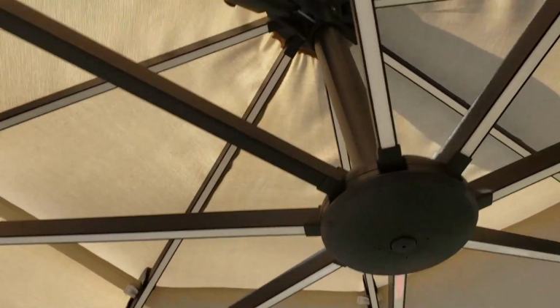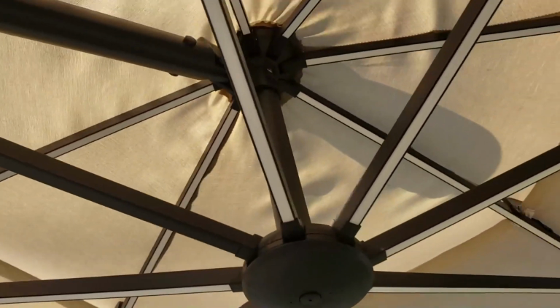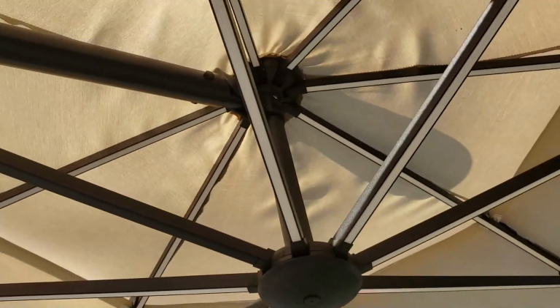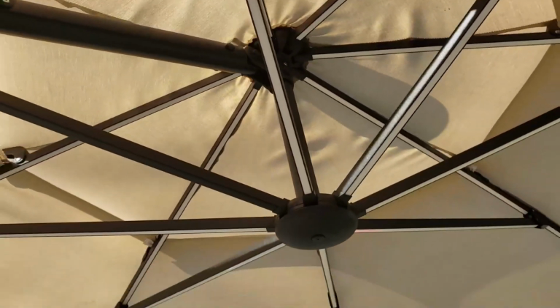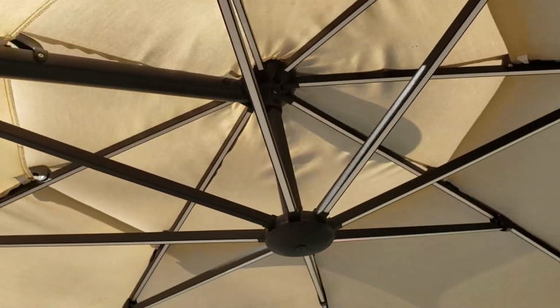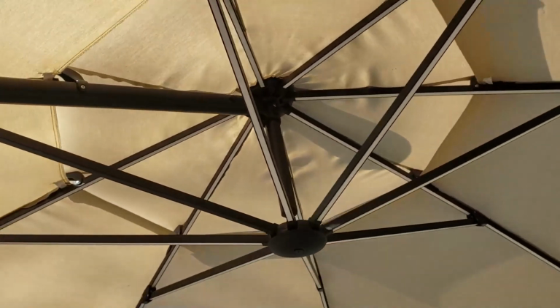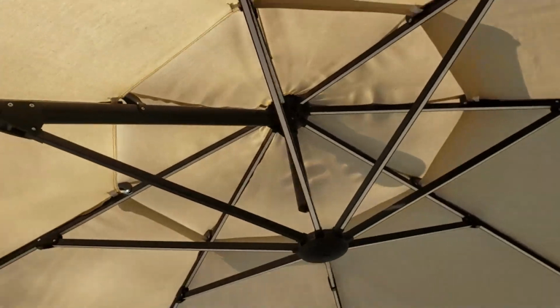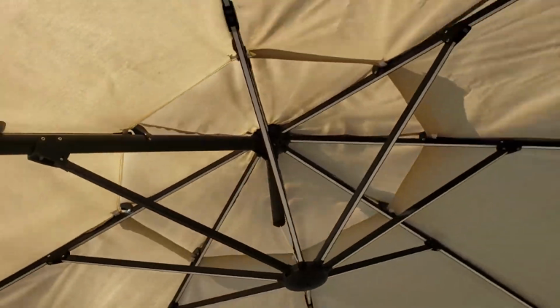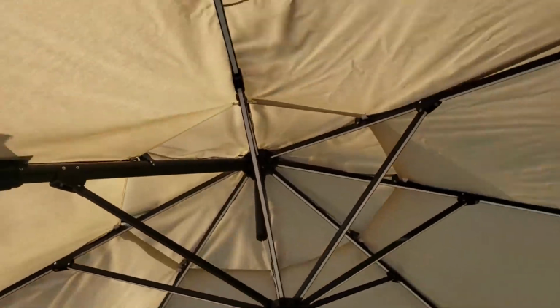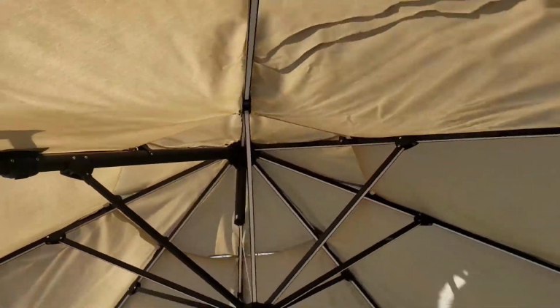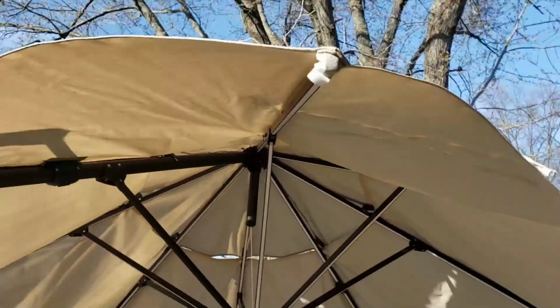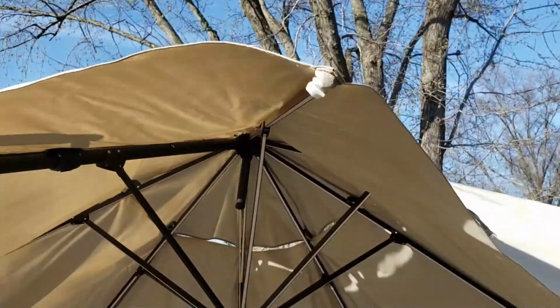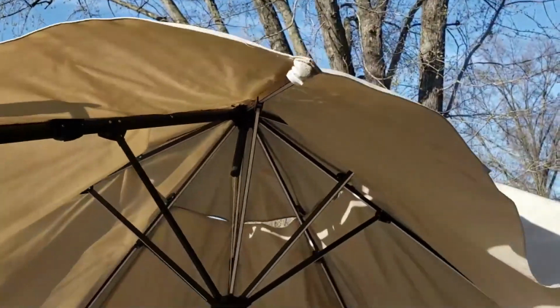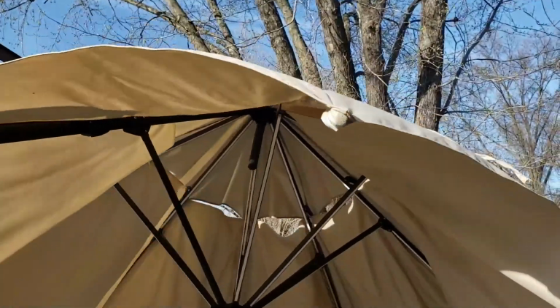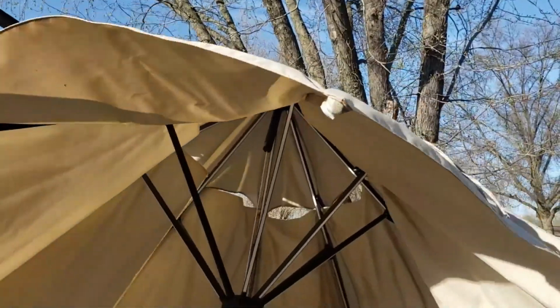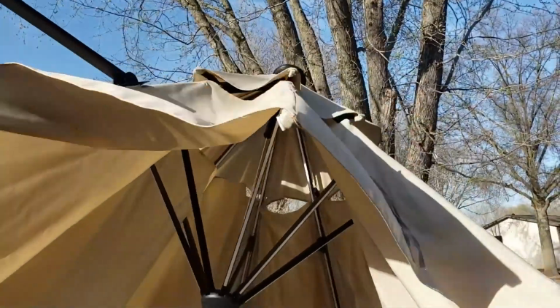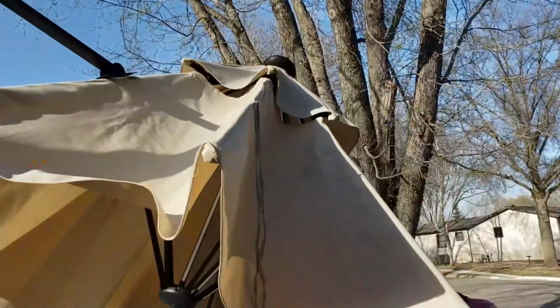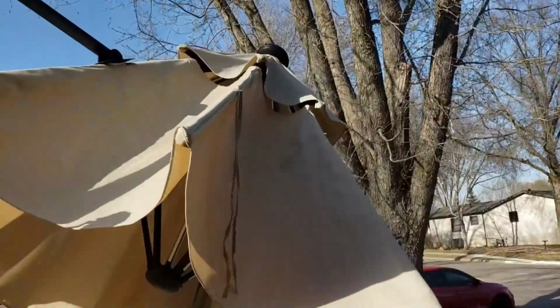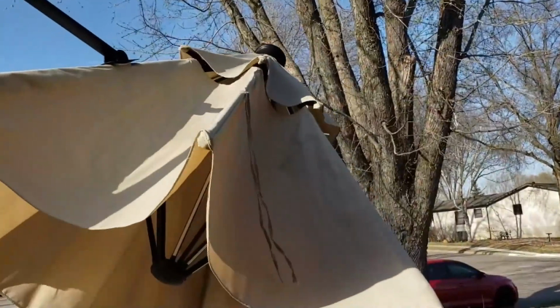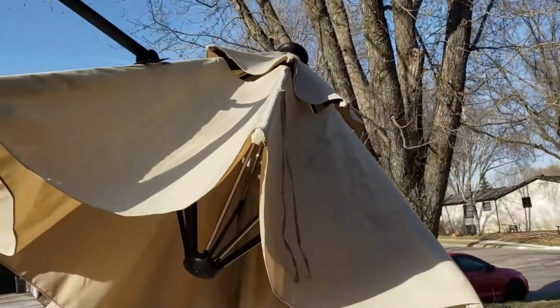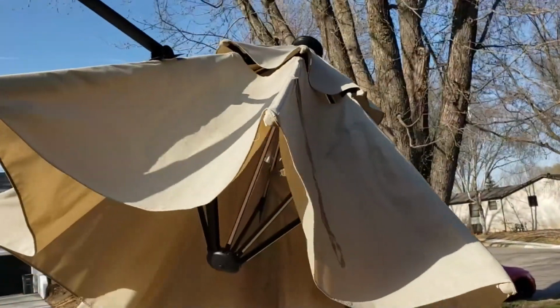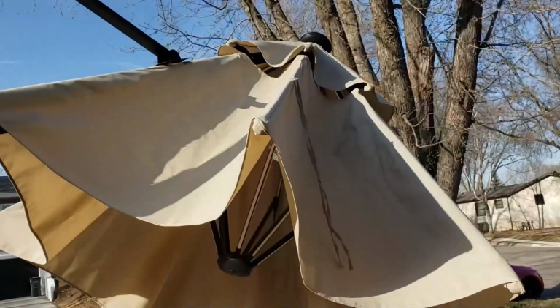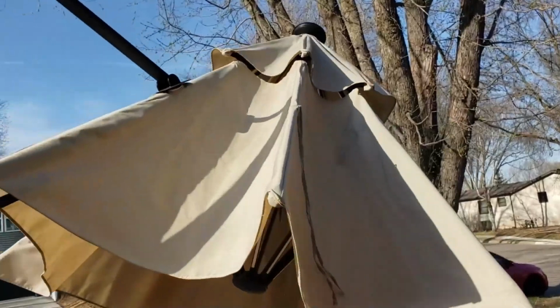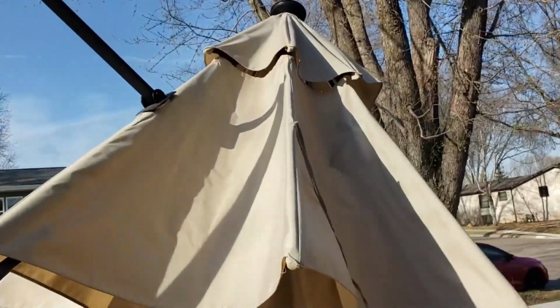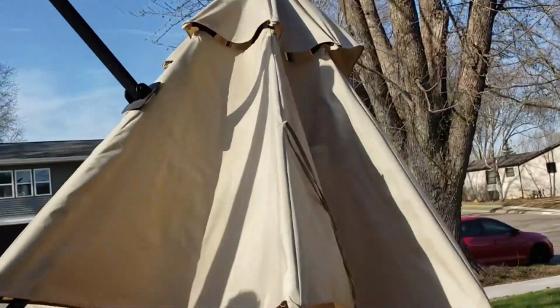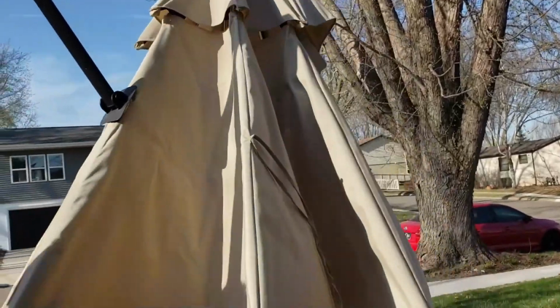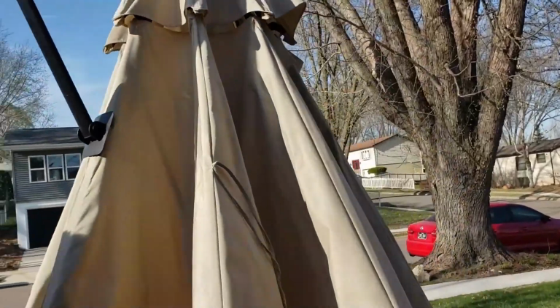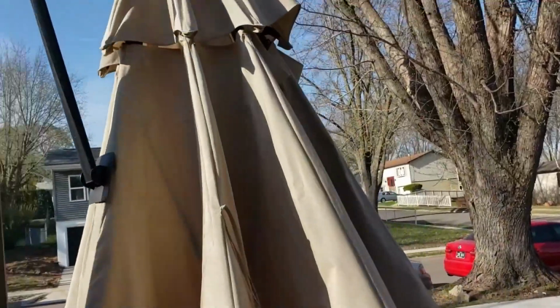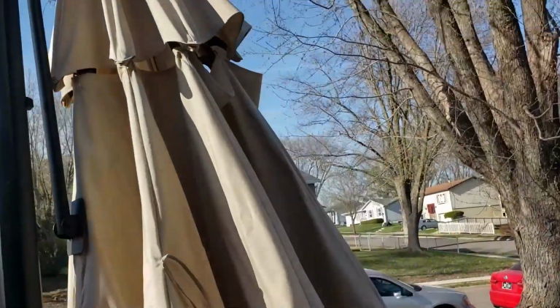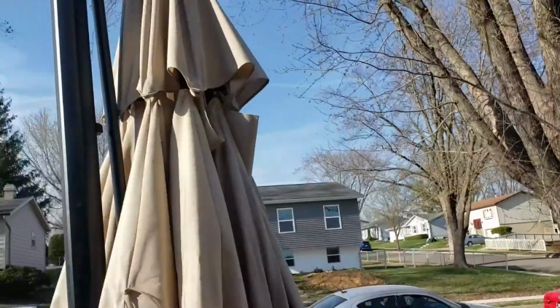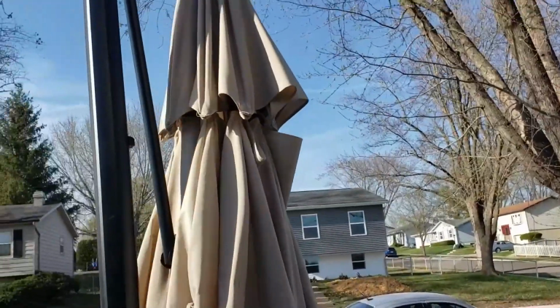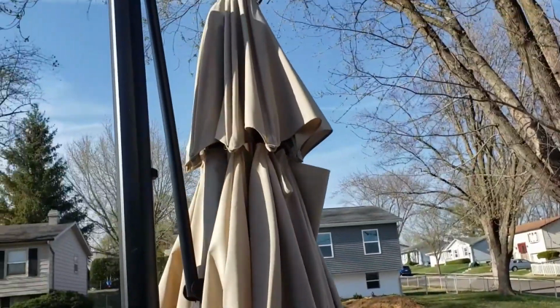Really nice umbrella because they are solar powered as well. Now we're going to take it down — as you see, it collapses really easily. Then it comes right back to the stand, just like that.